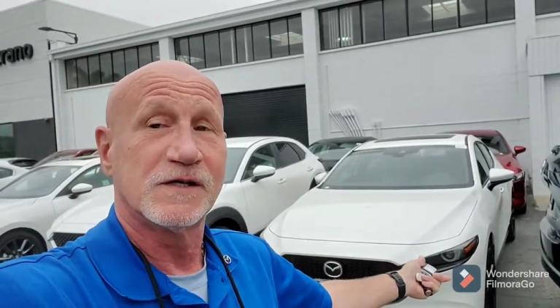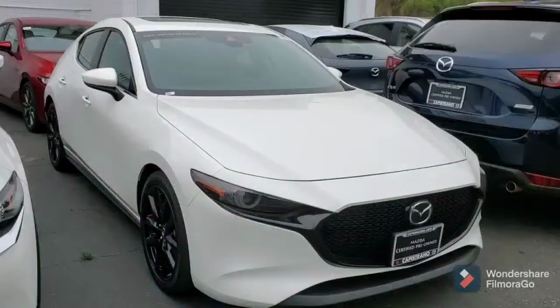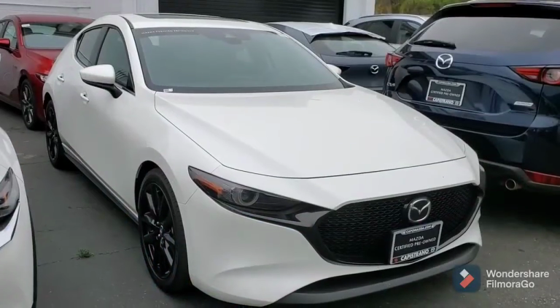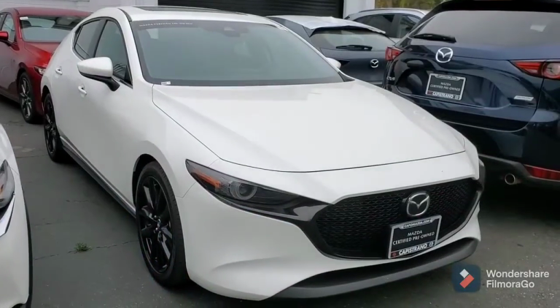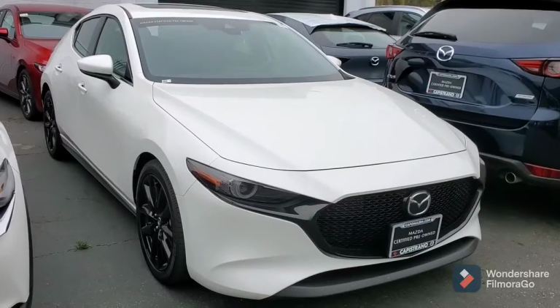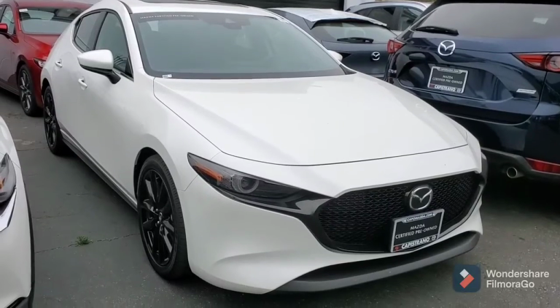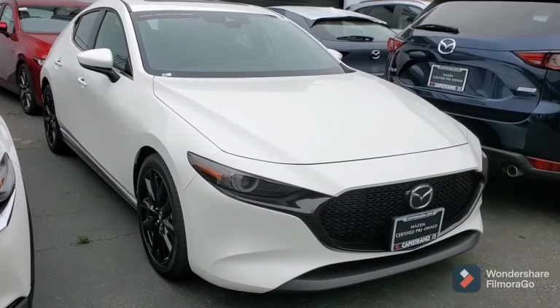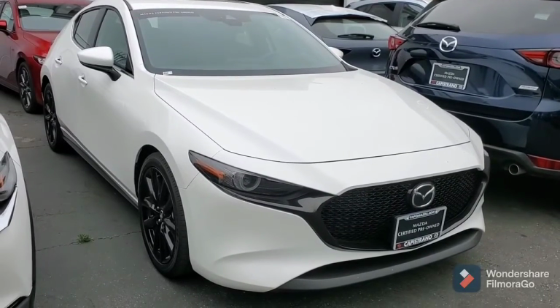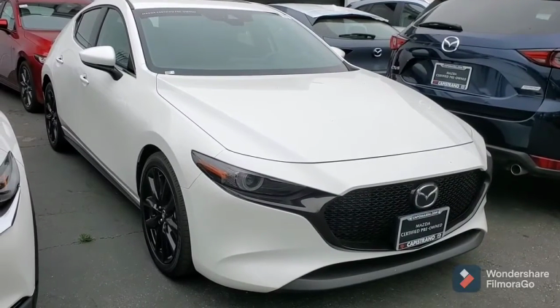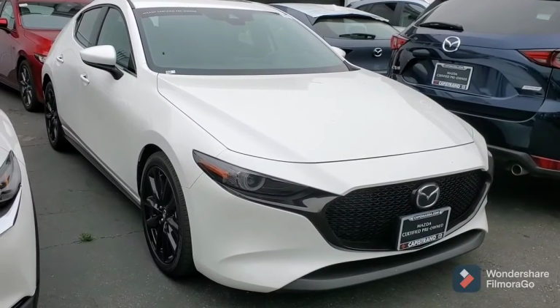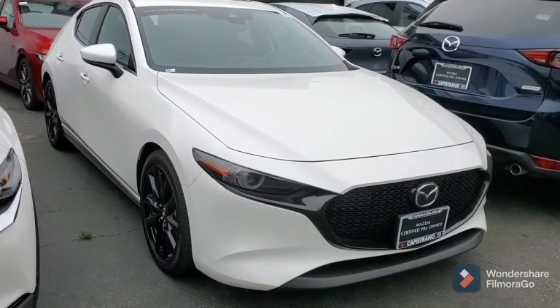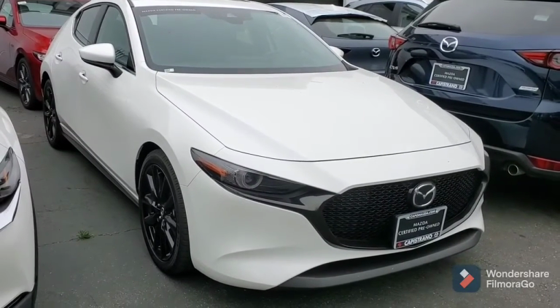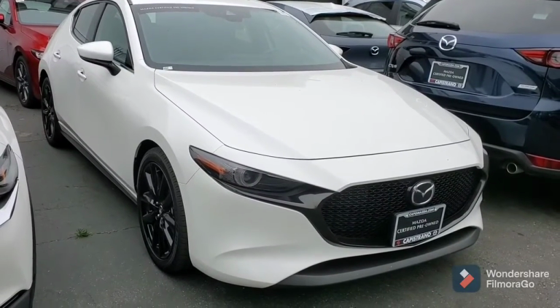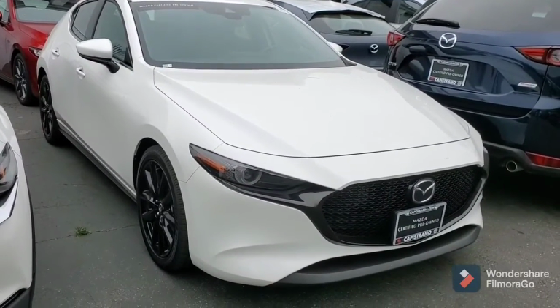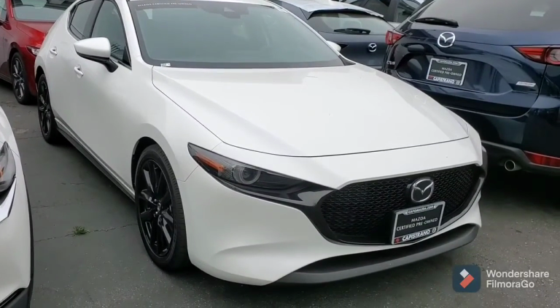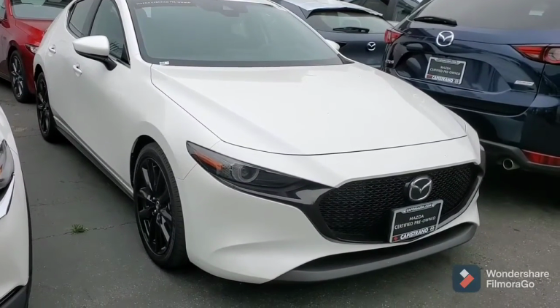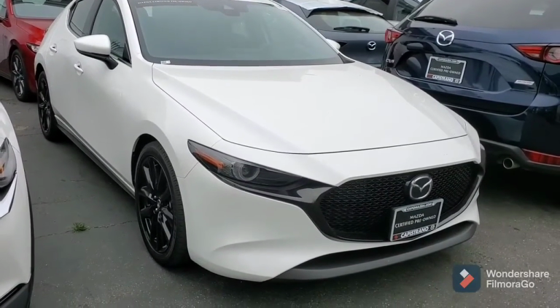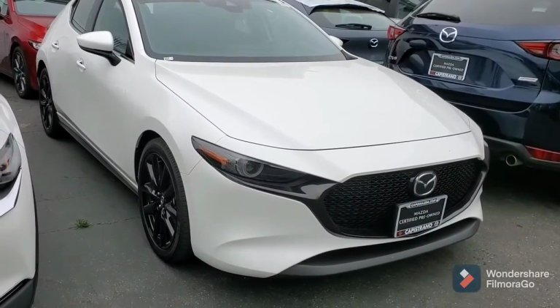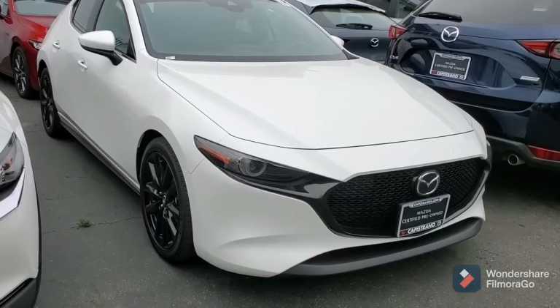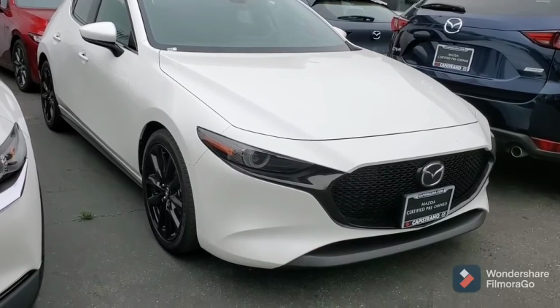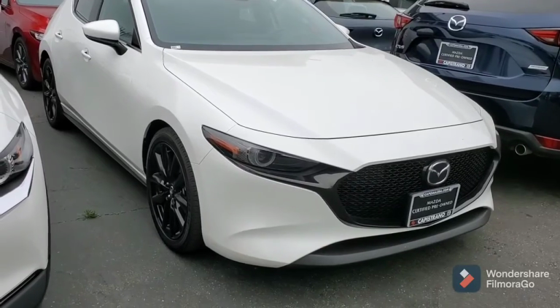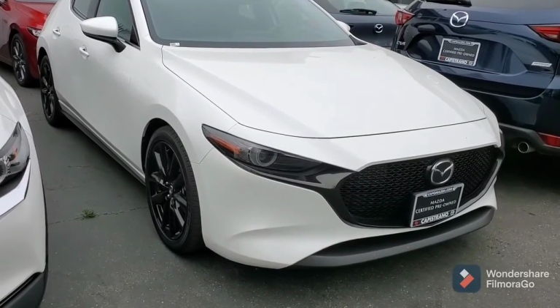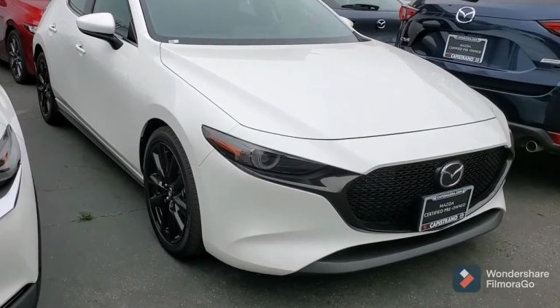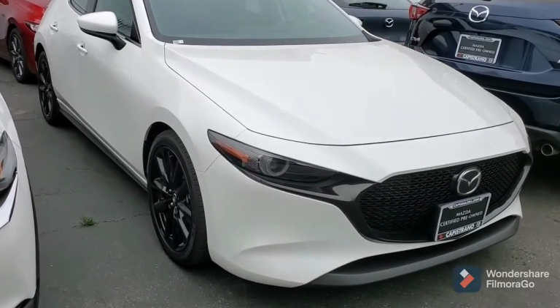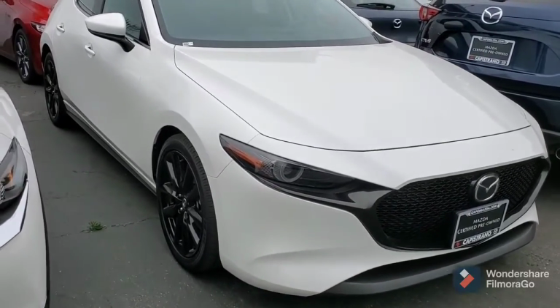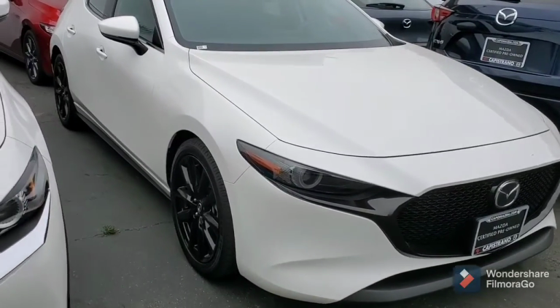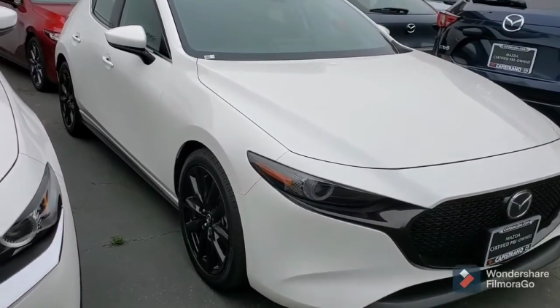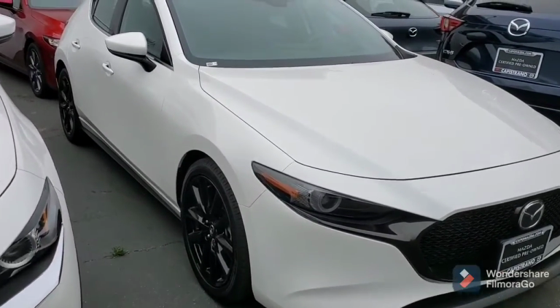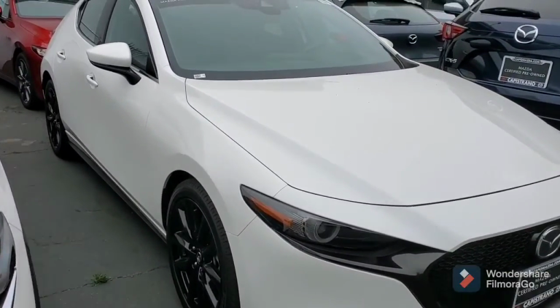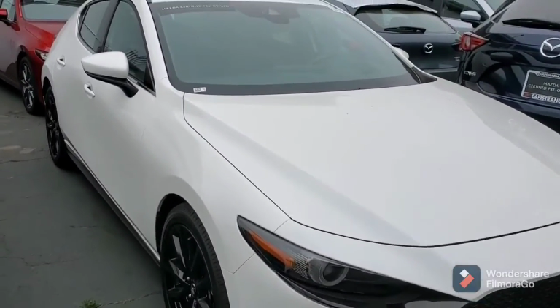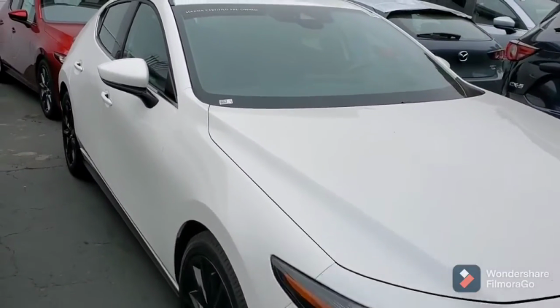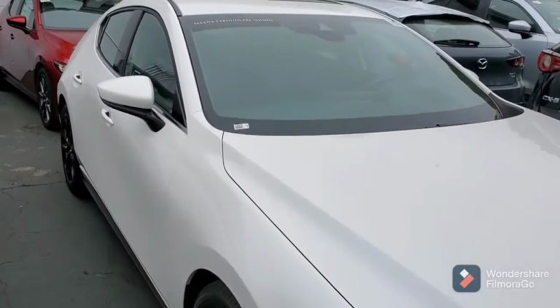This is the 2019 Mazda 3 hatchback in Snowflake White. It's got the premium package, the pot-coated black wheels, and a beautiful shape.